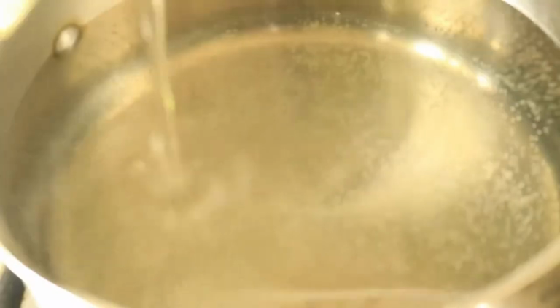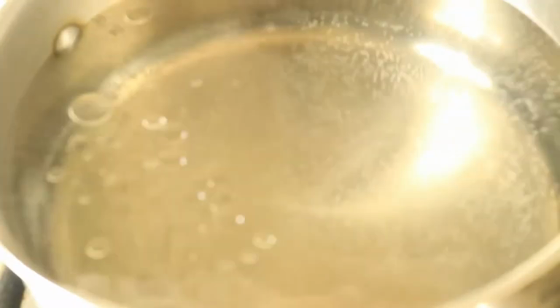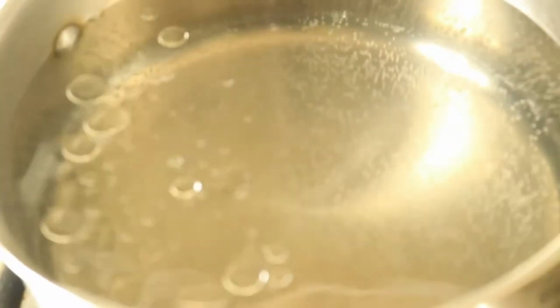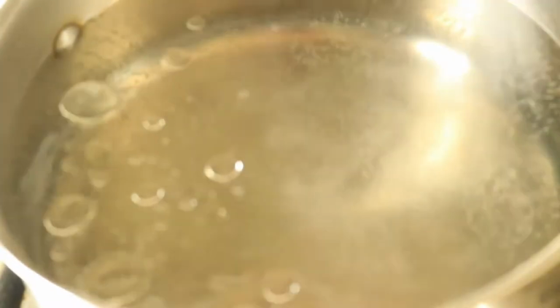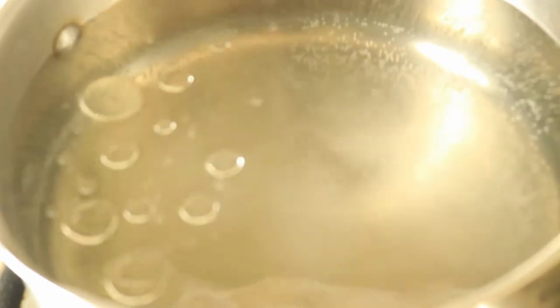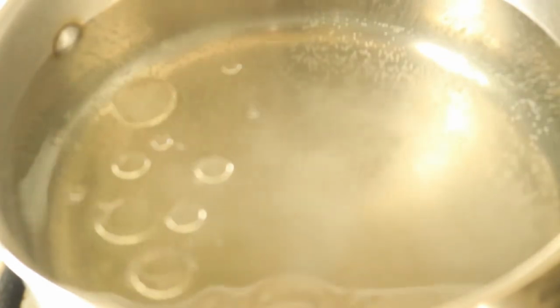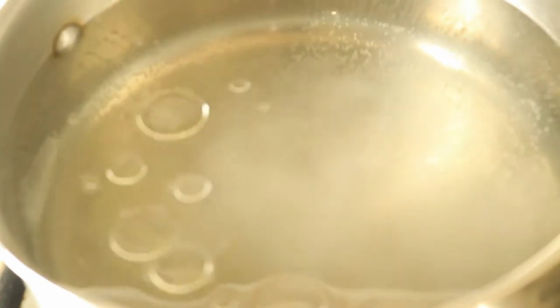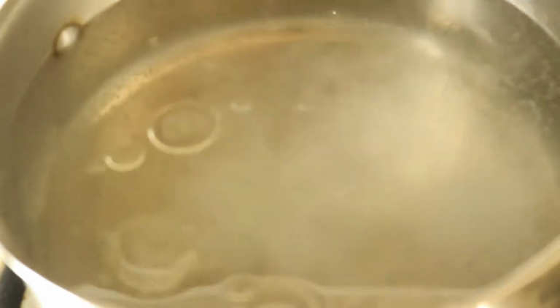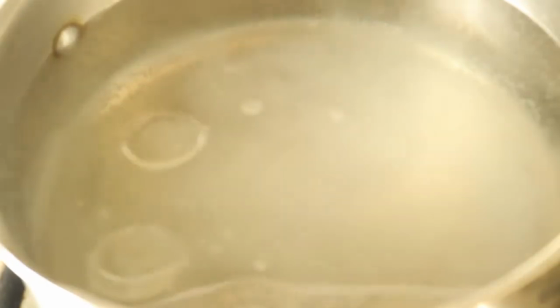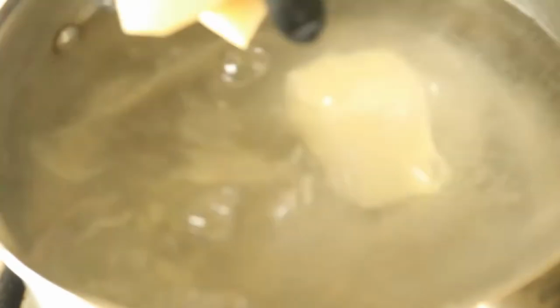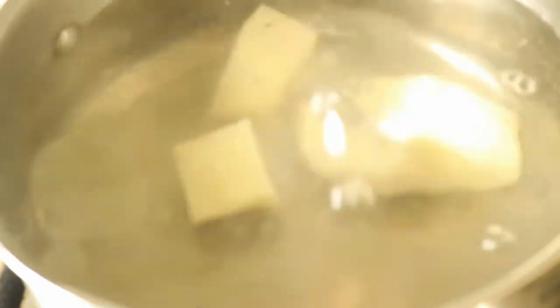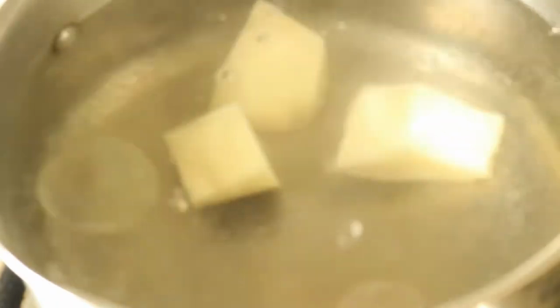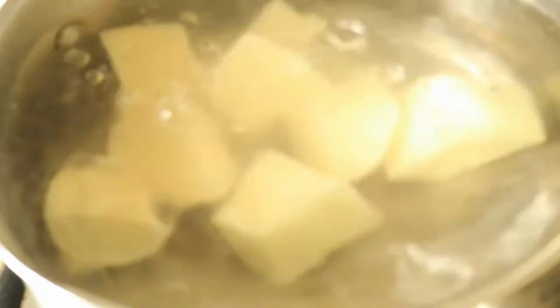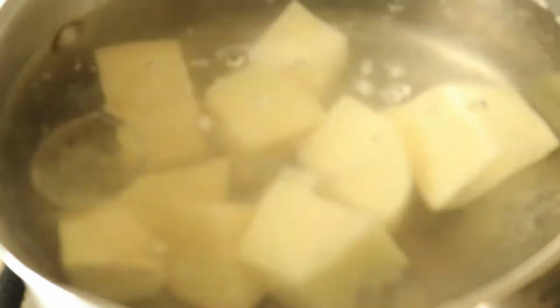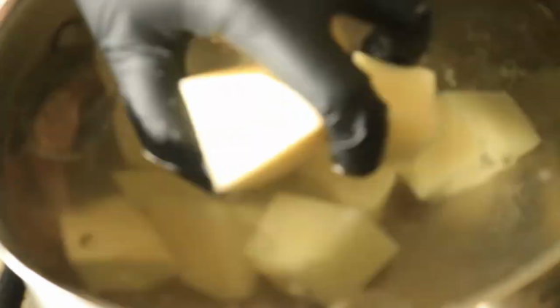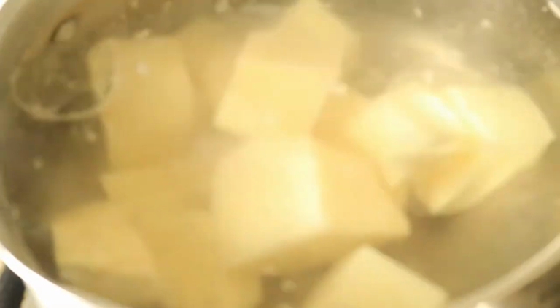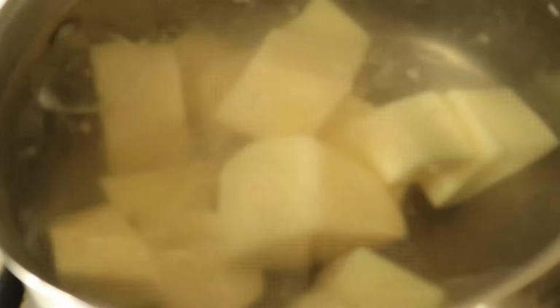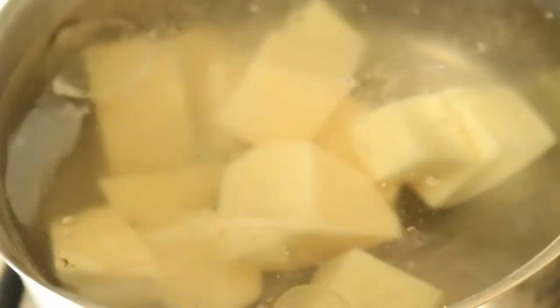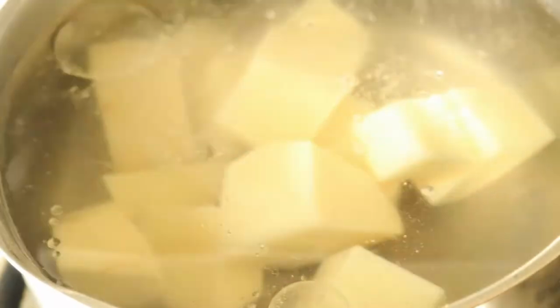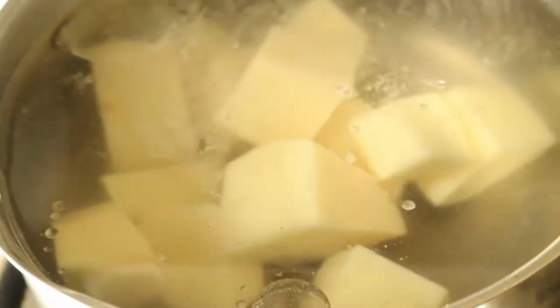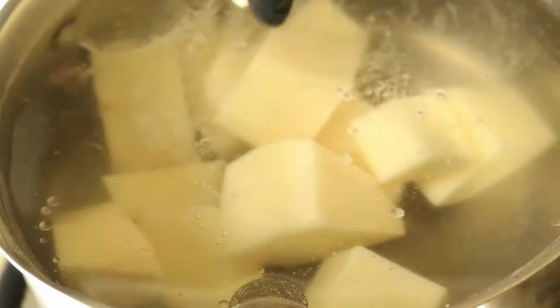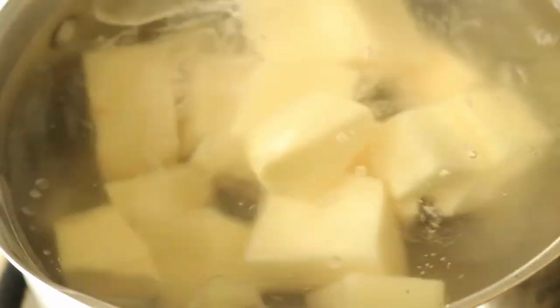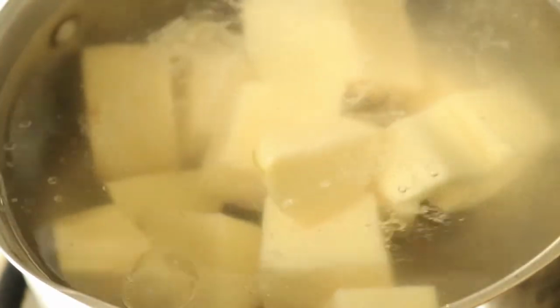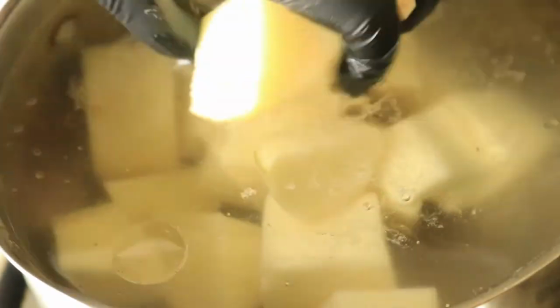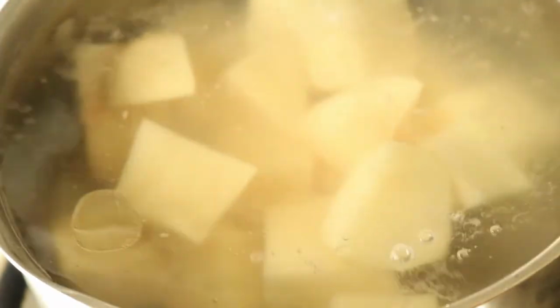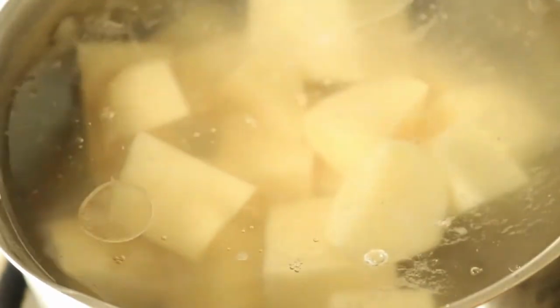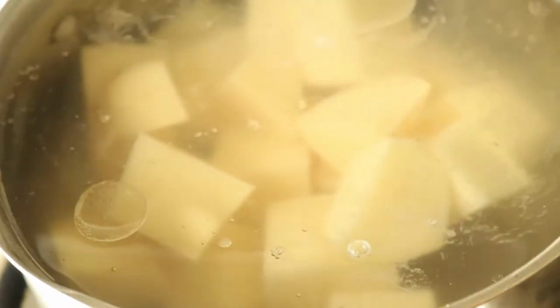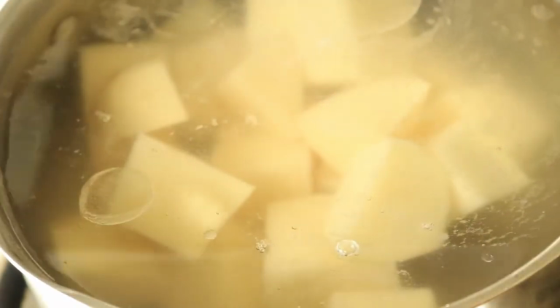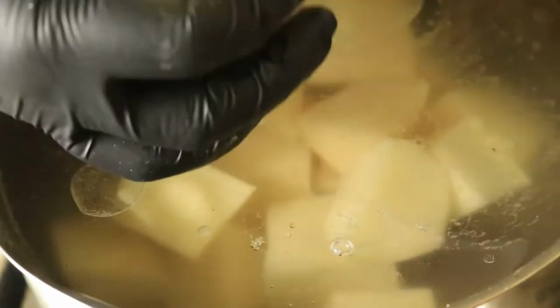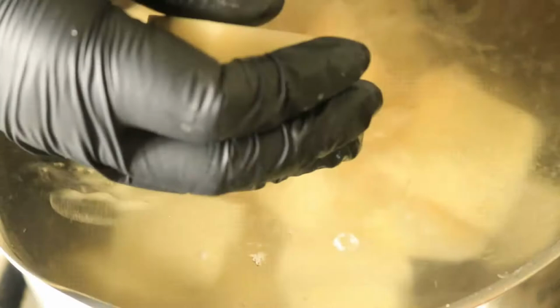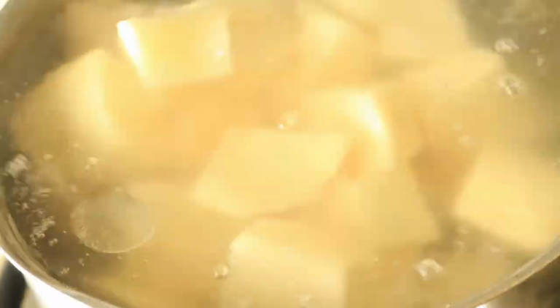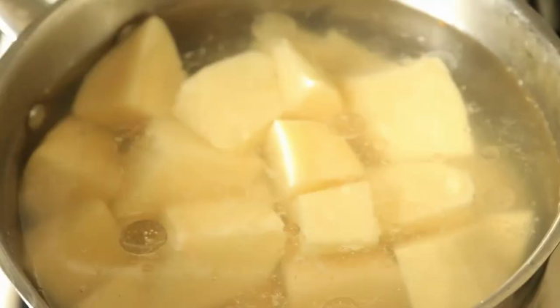In a pot full of boiling water, you're going to add in accent and oil along with the potatoes. You're going to let them boil for about 20 minutes or until the potatoes become soft.